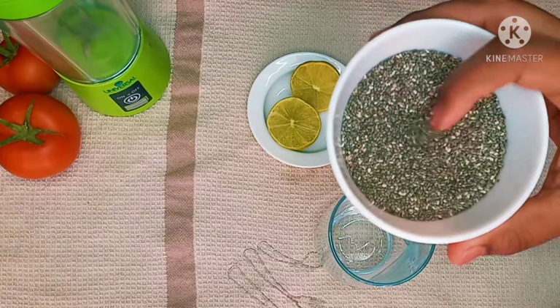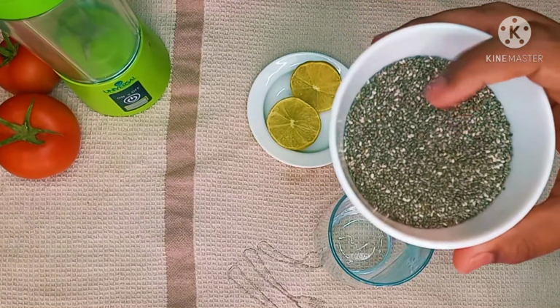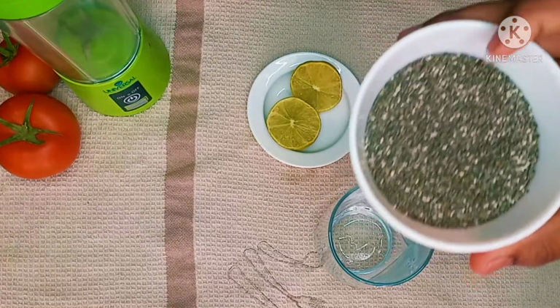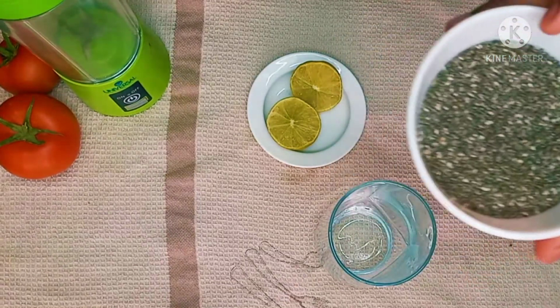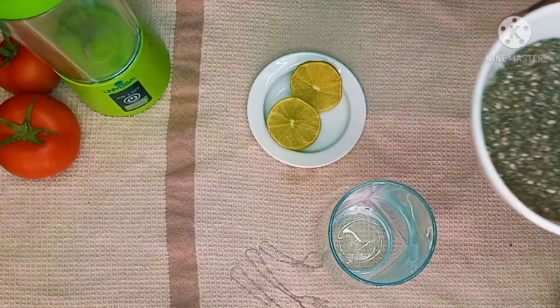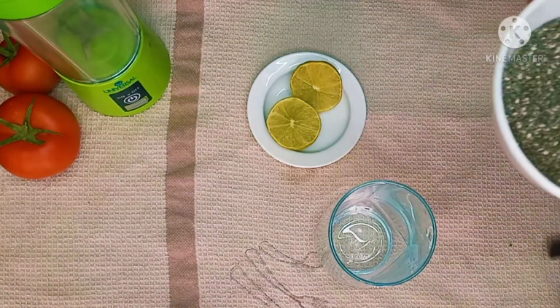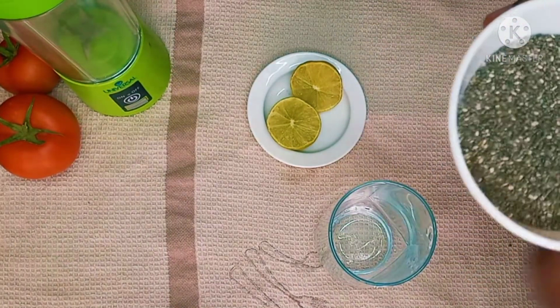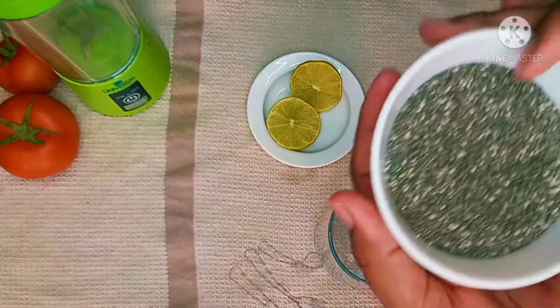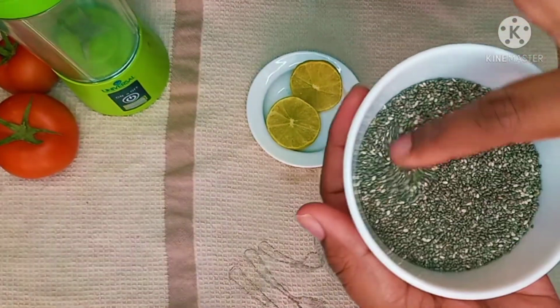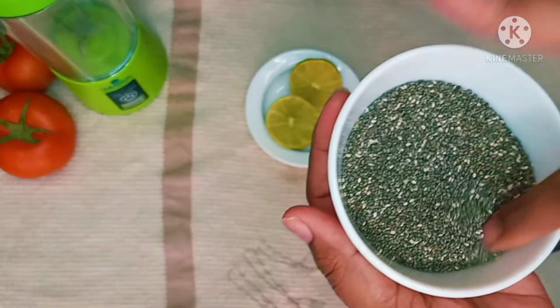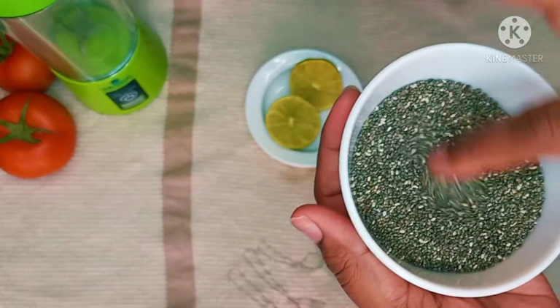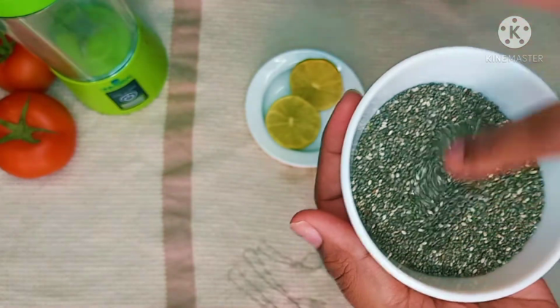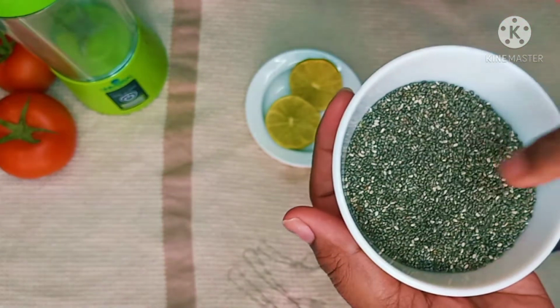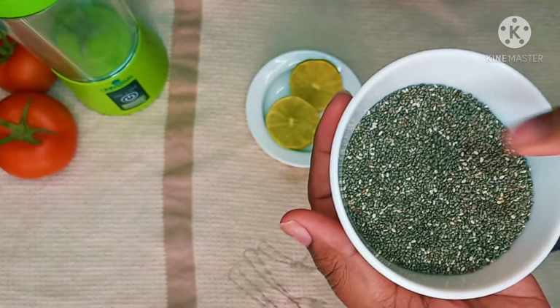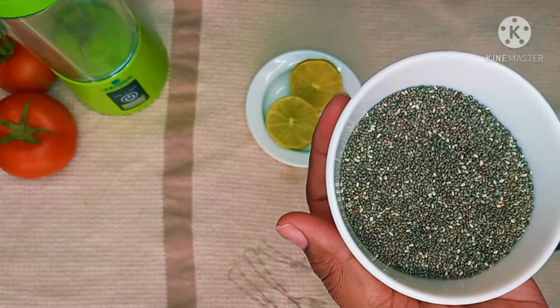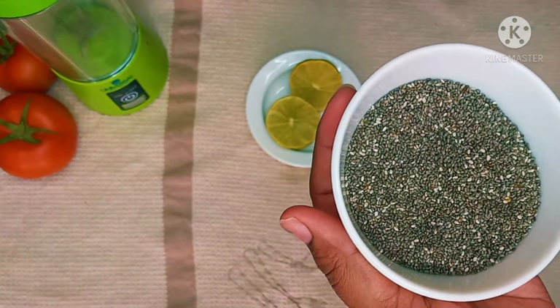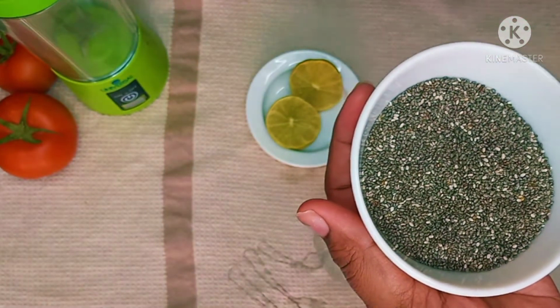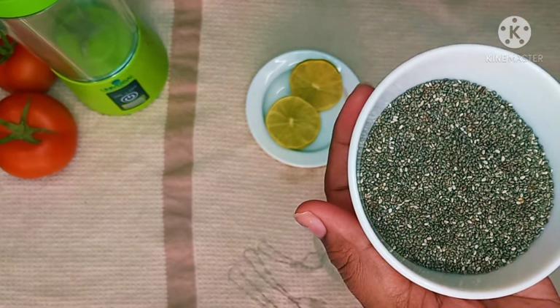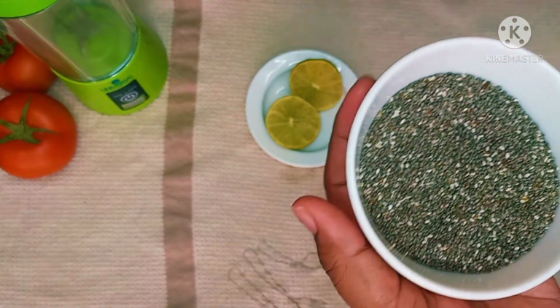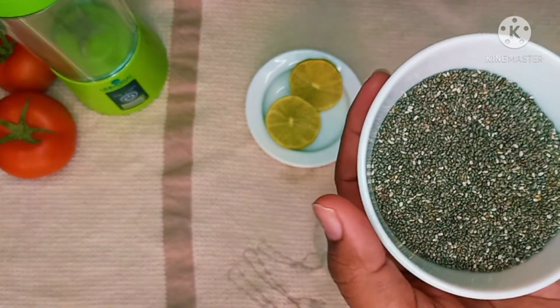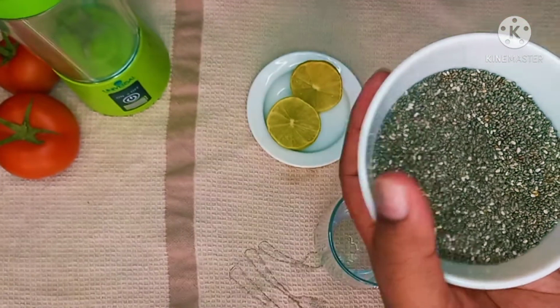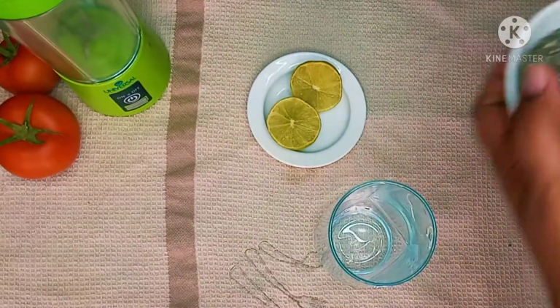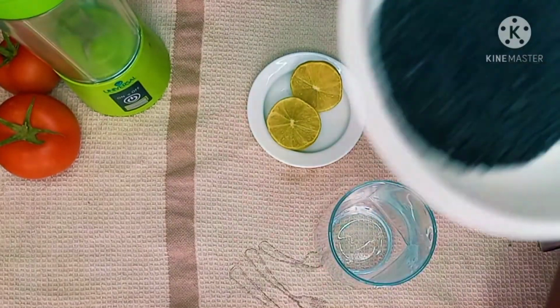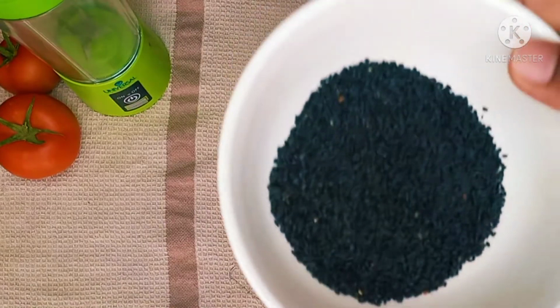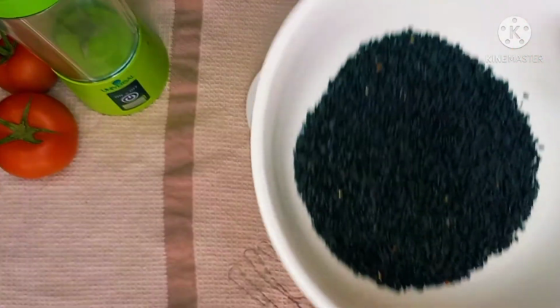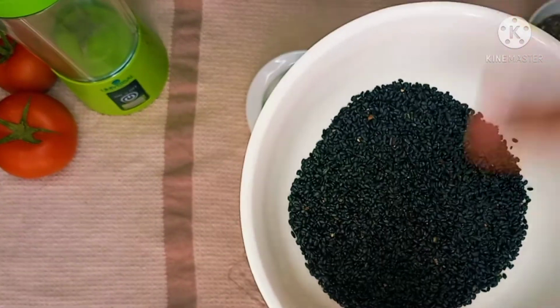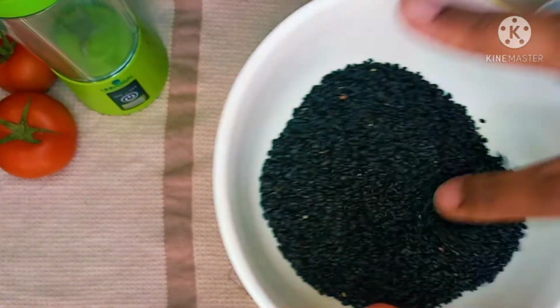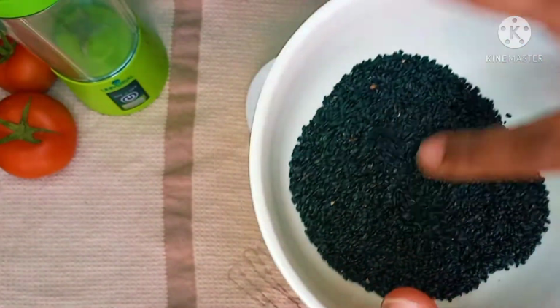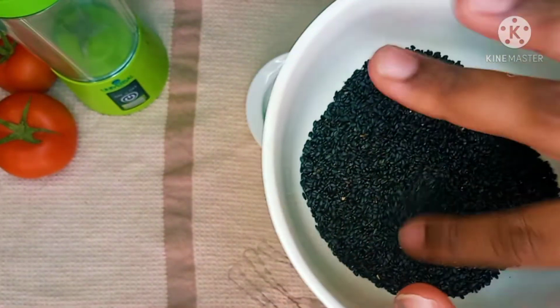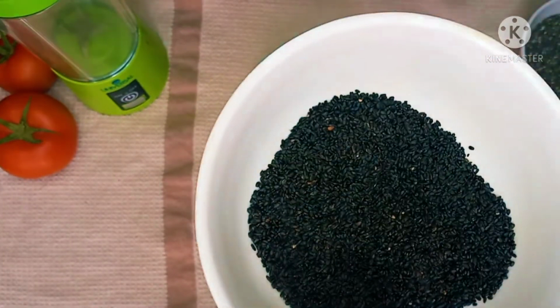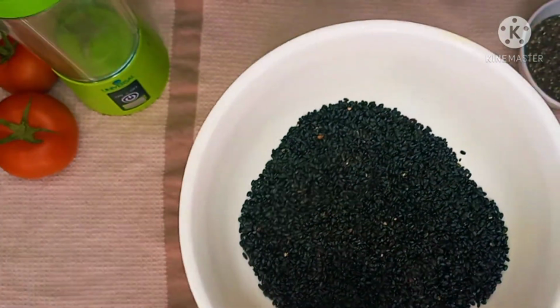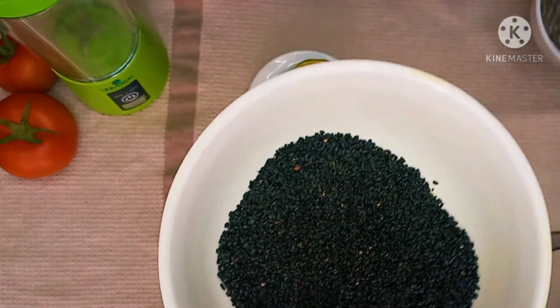I am going to talk about basil seeds and Chia seeds. These are basil seeds here. Basil seeds and Chia seeds are different from each other.